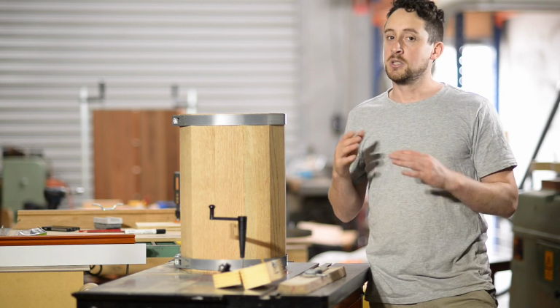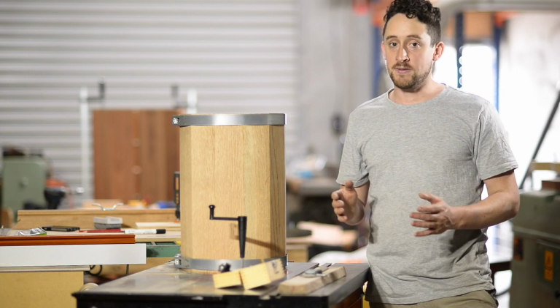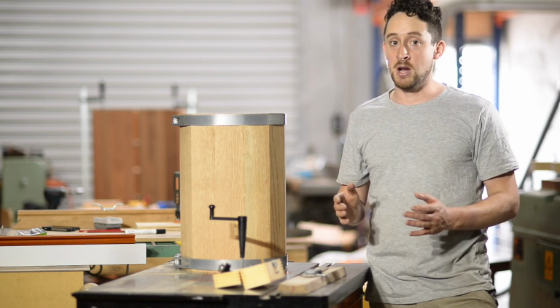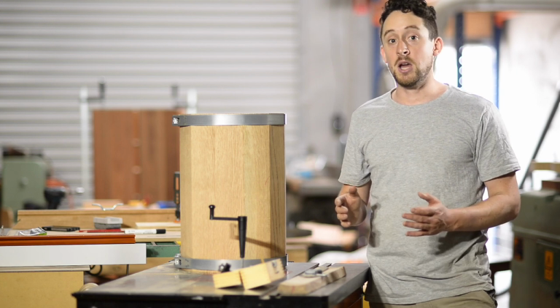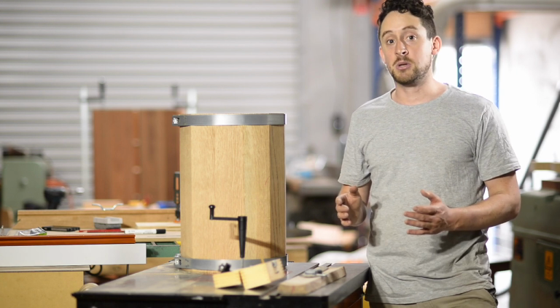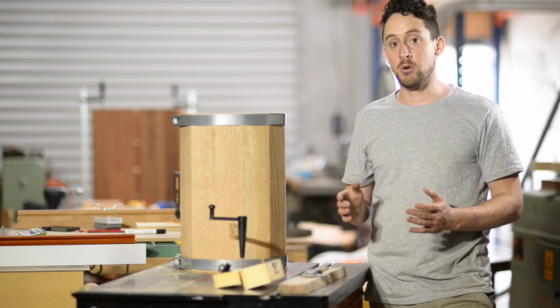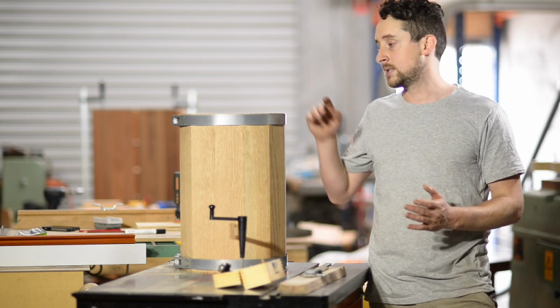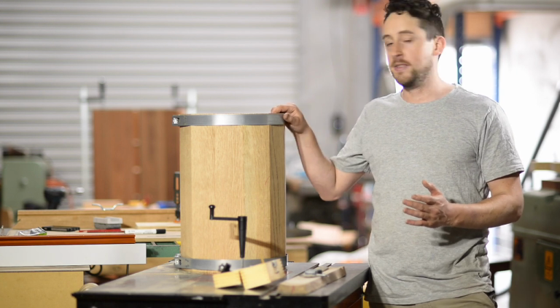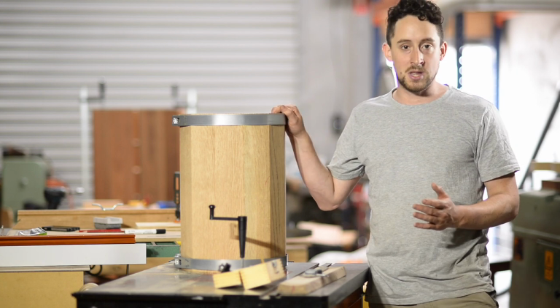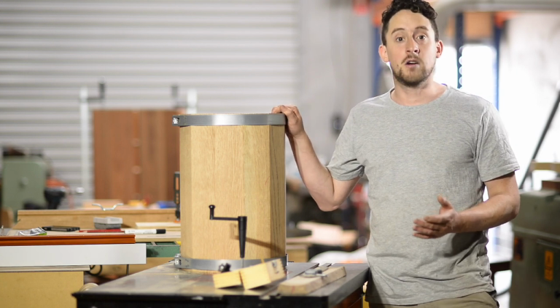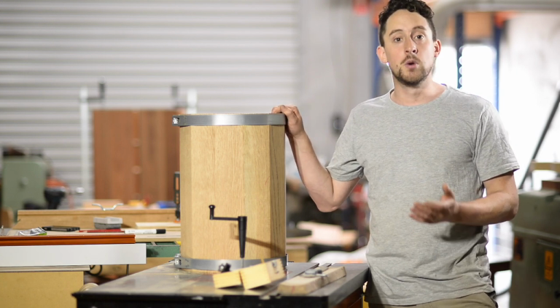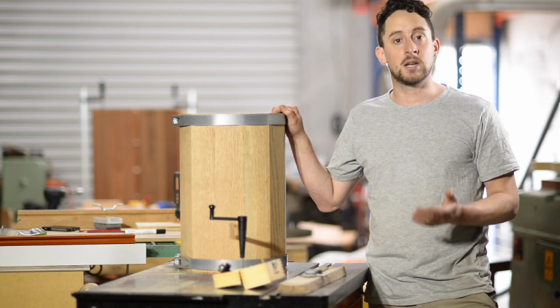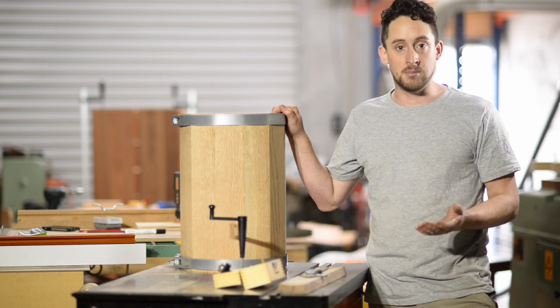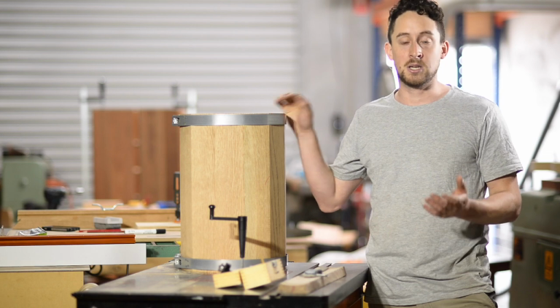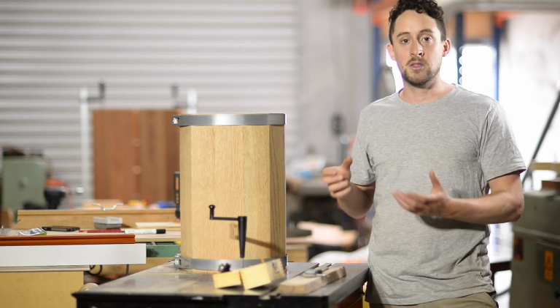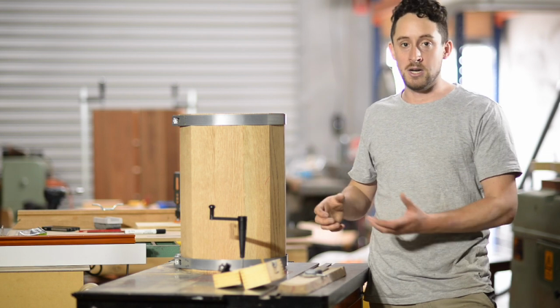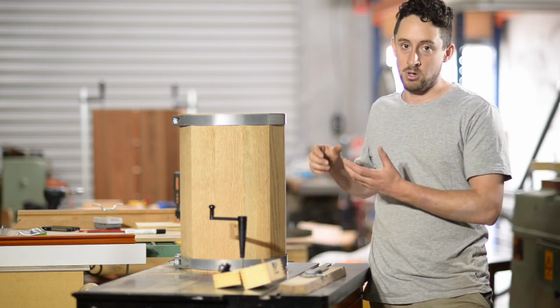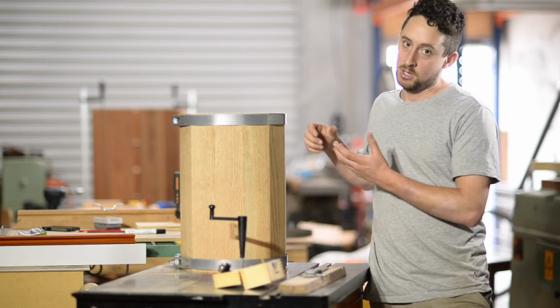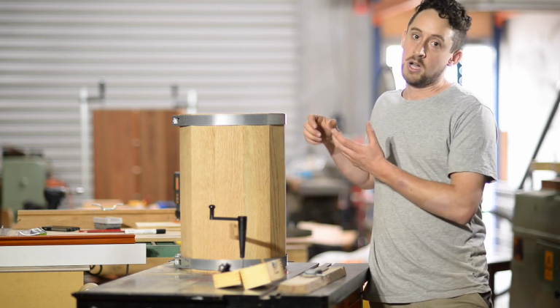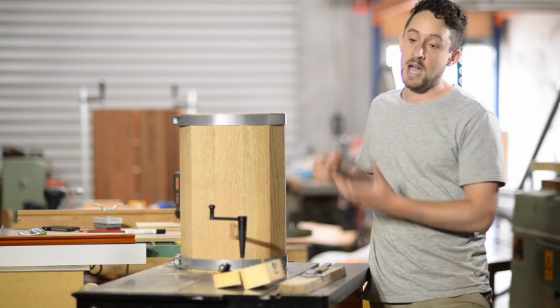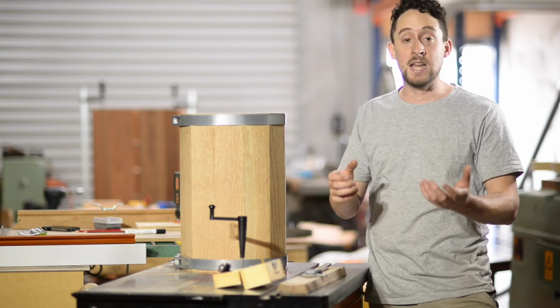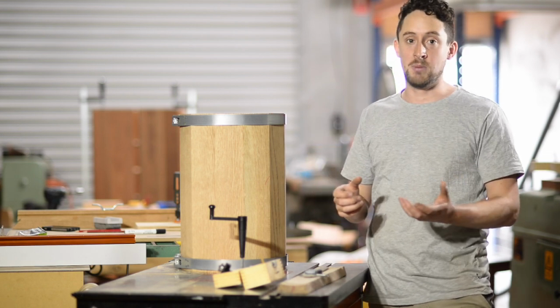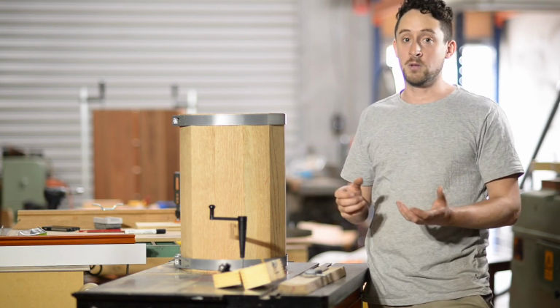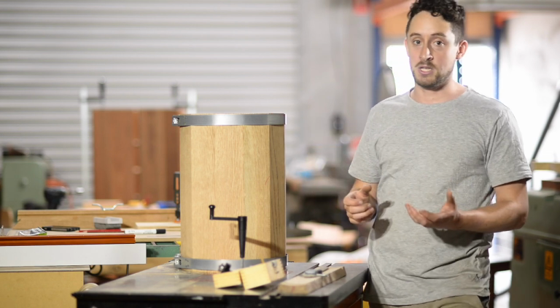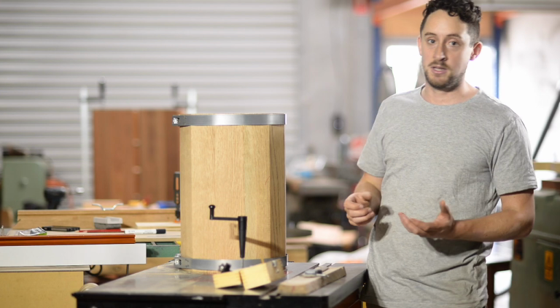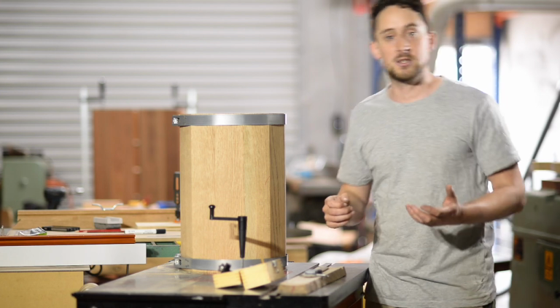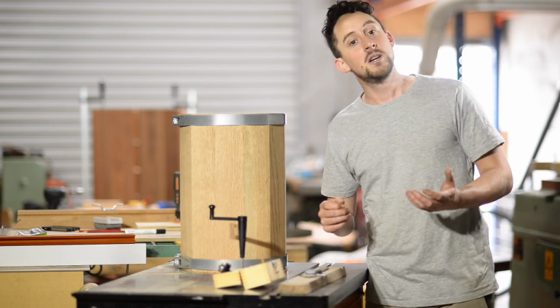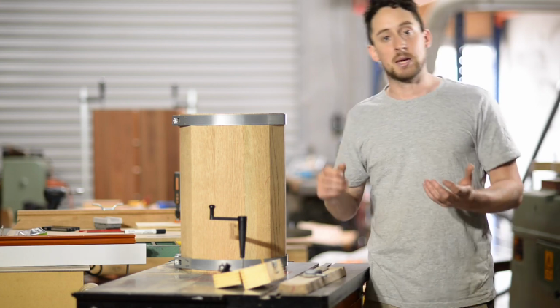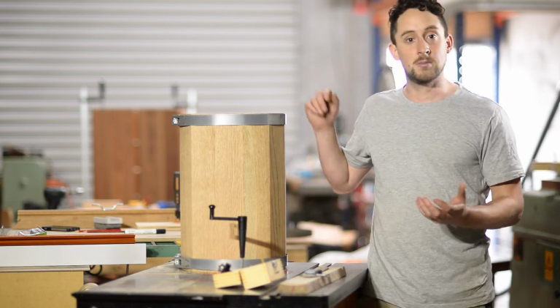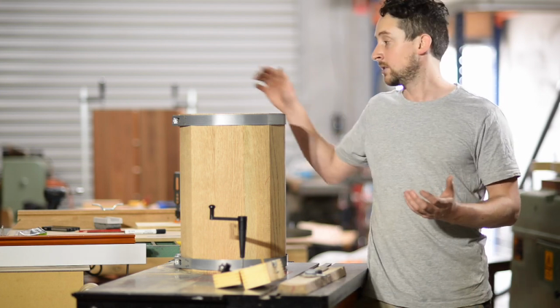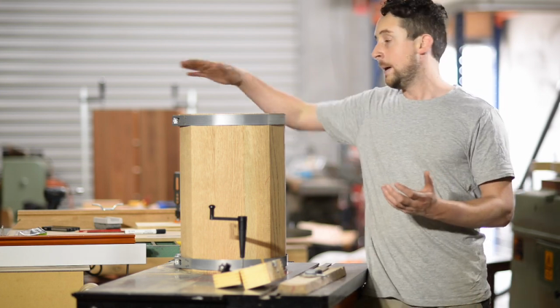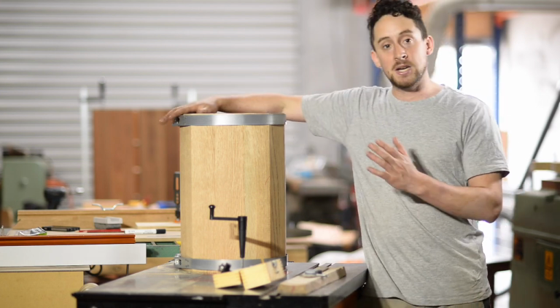You'll just have to mess around — it's kind of a time-consuming process, and this is where the art of coopering comes in, because those guys were hand-shaping all of those staves, and it's just black magic to me, to be honest.